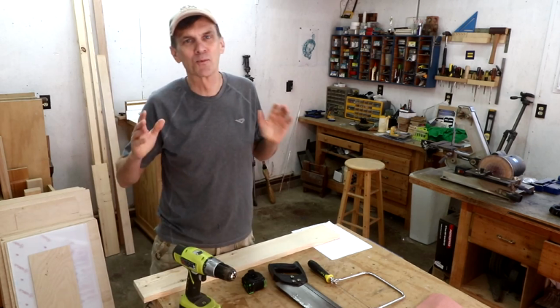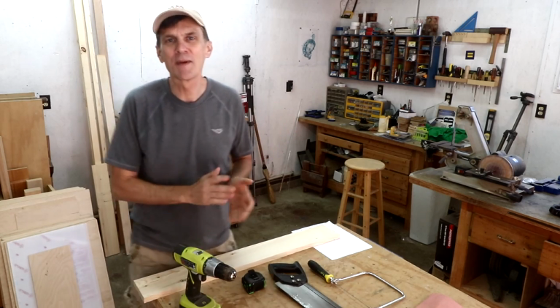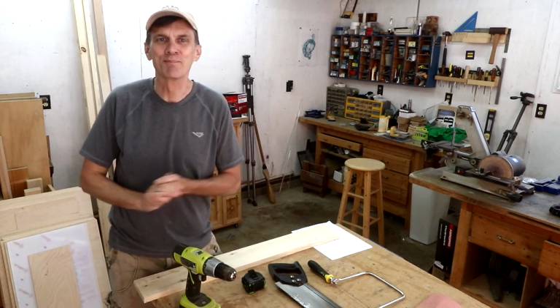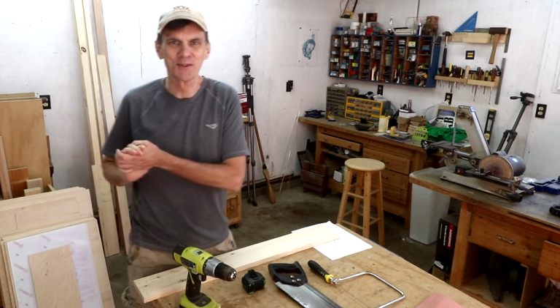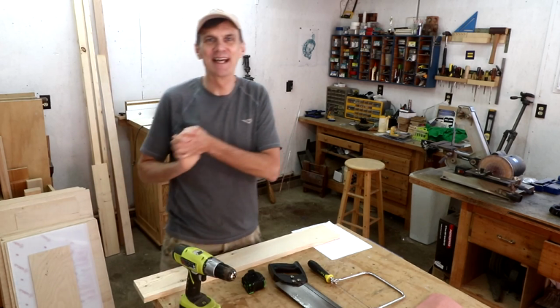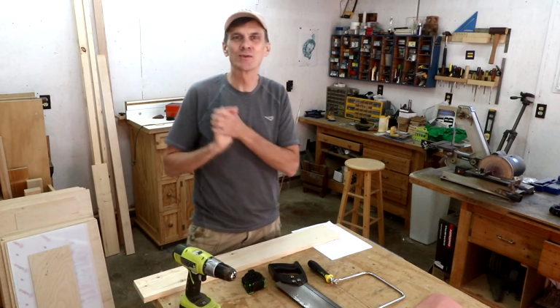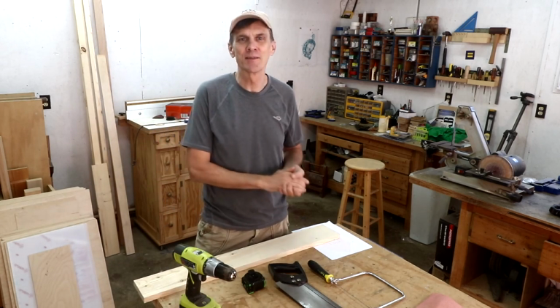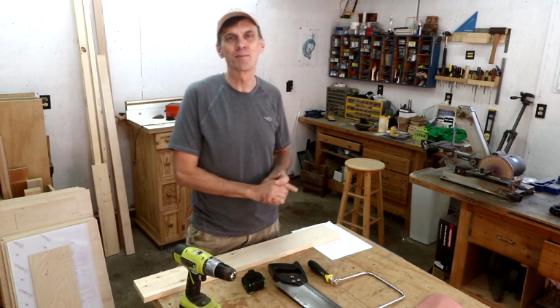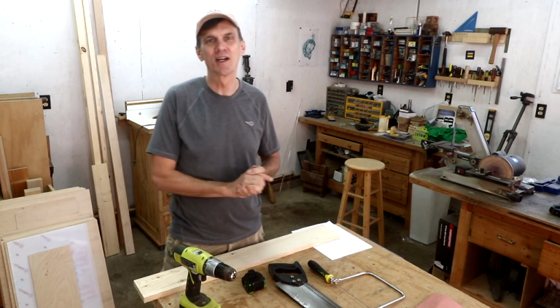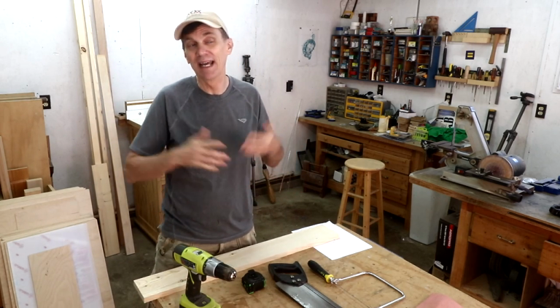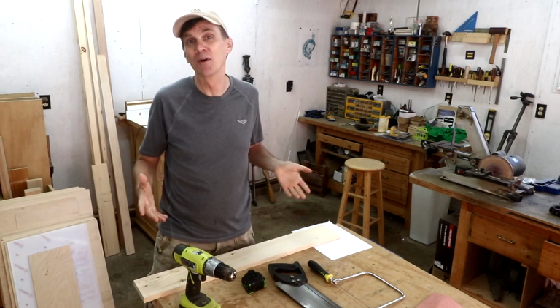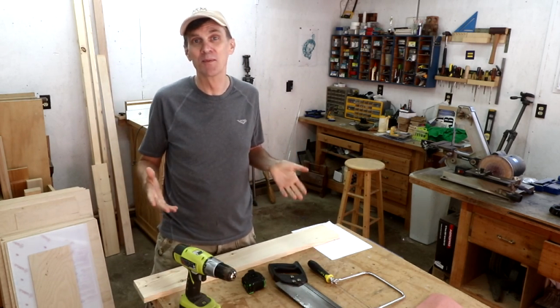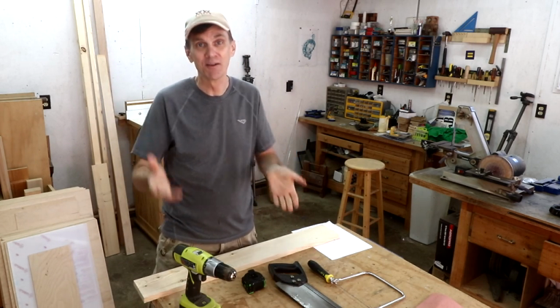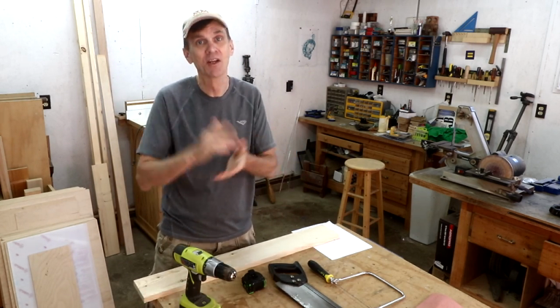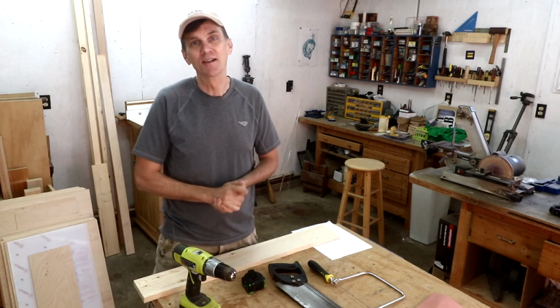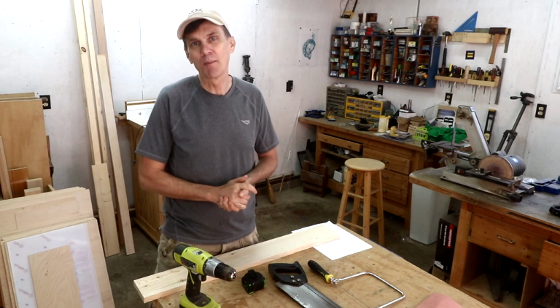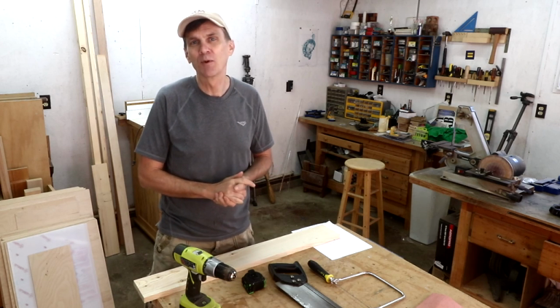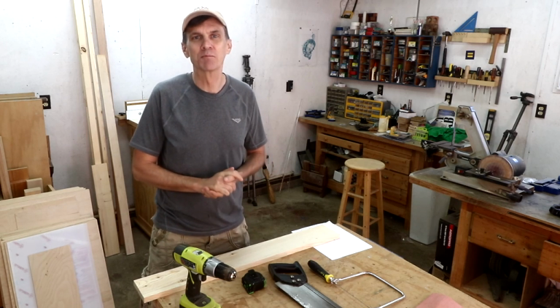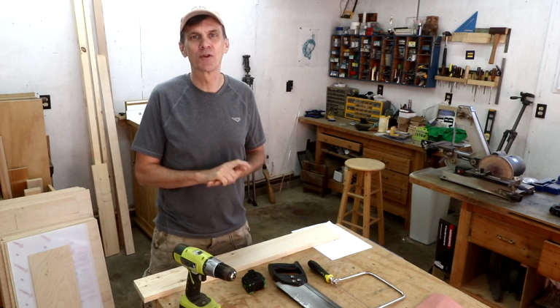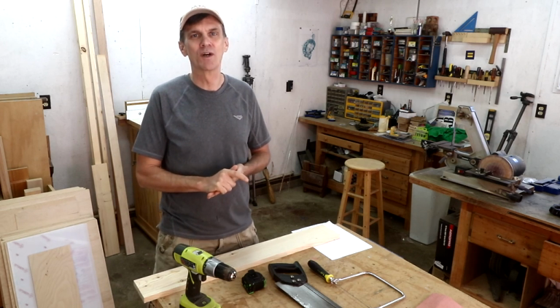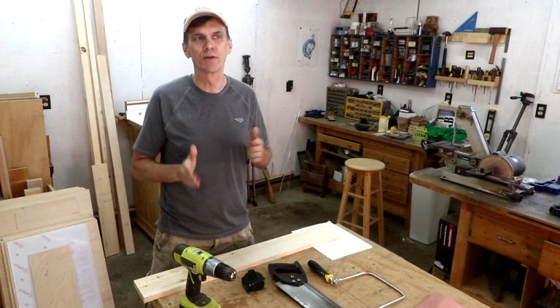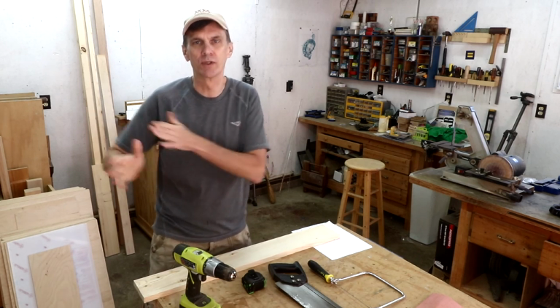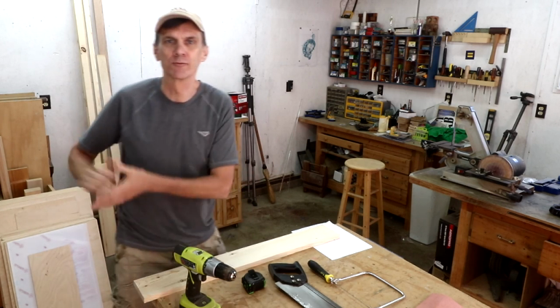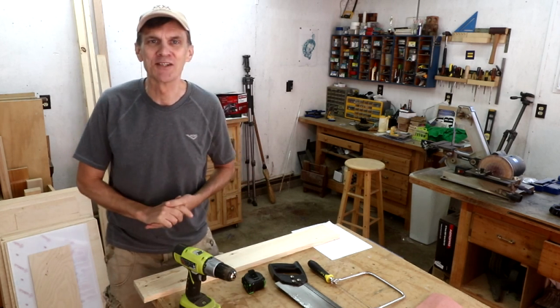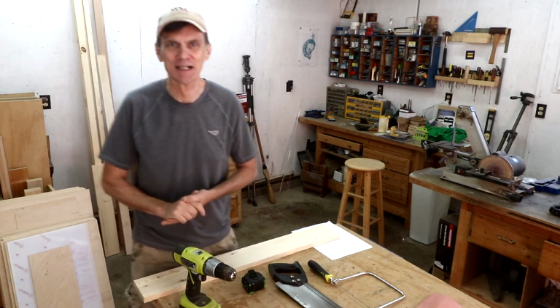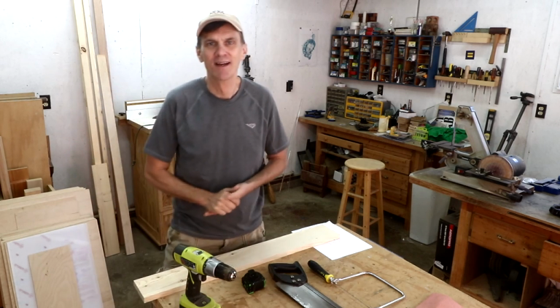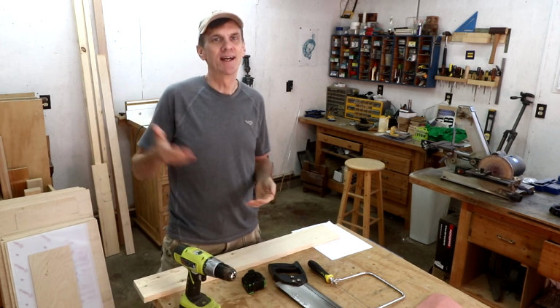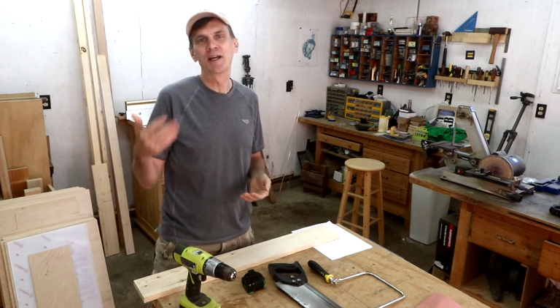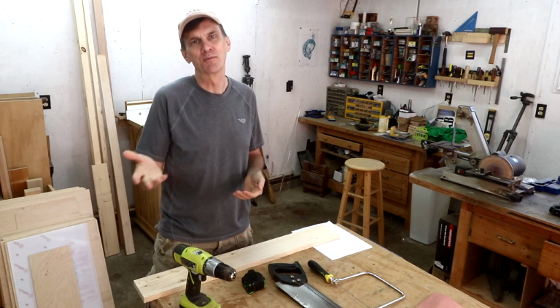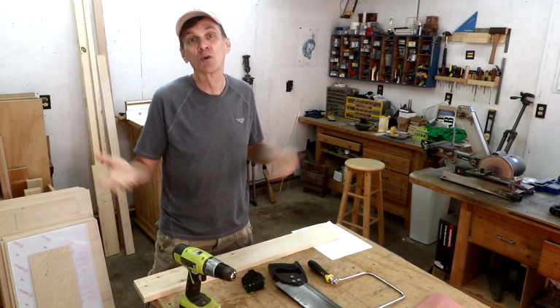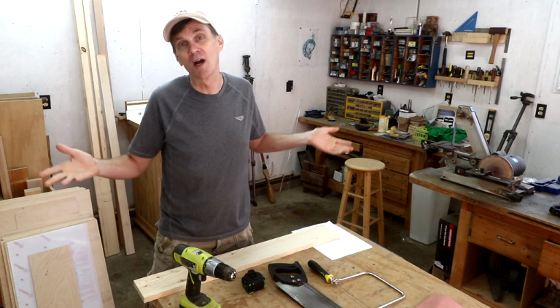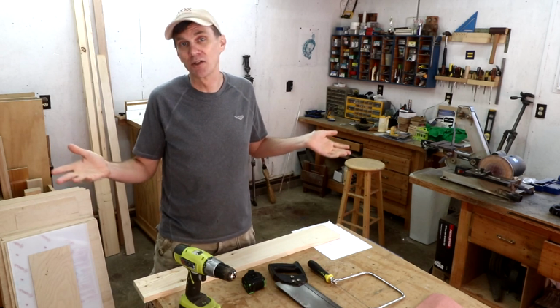A rubber band boat is a great summertime project anyone can make. In fact, you'll probably want to make more than one so that you can race them. It would be a fun group project too.